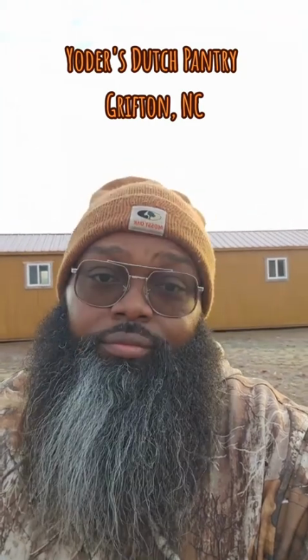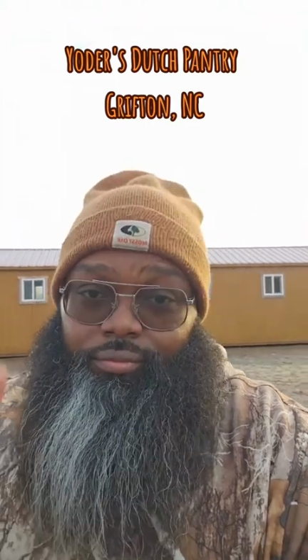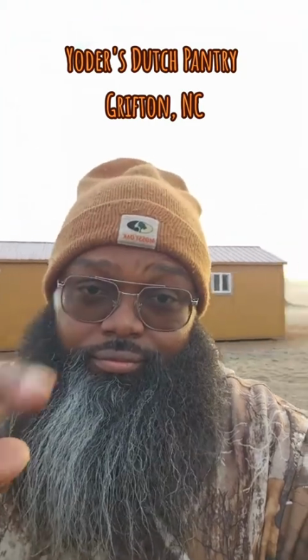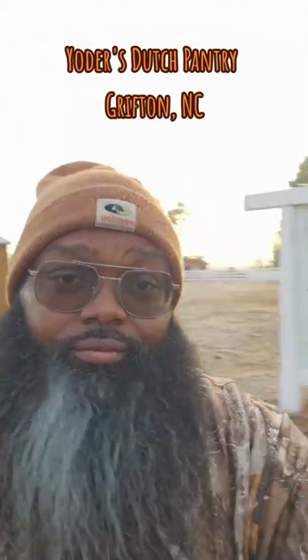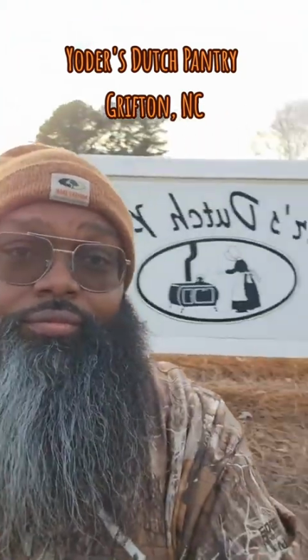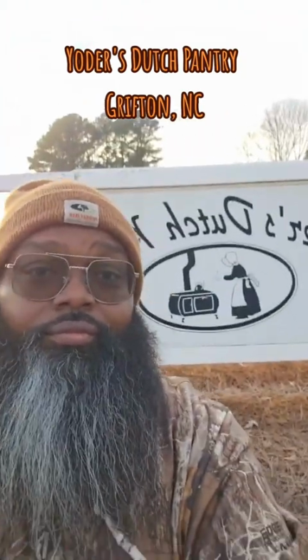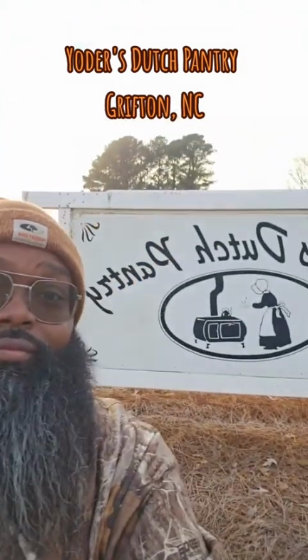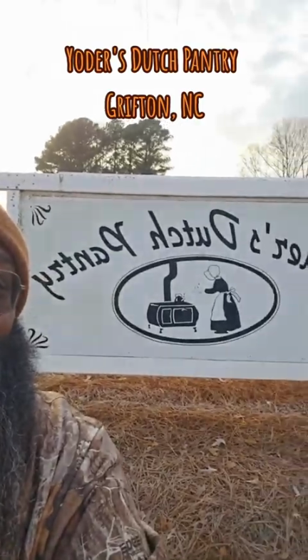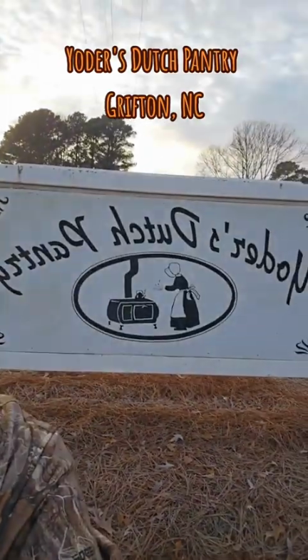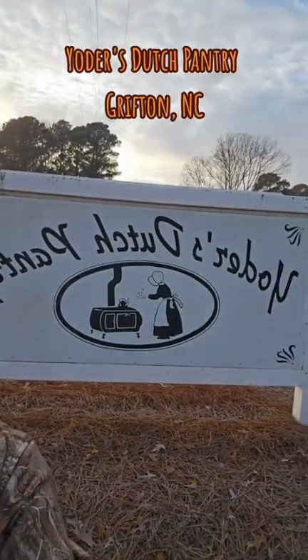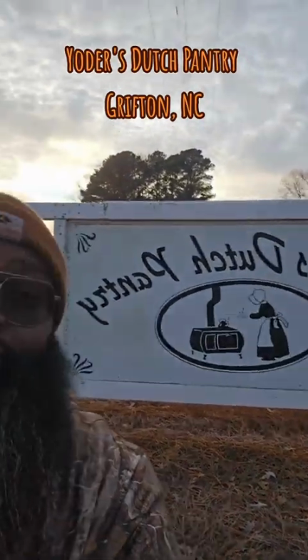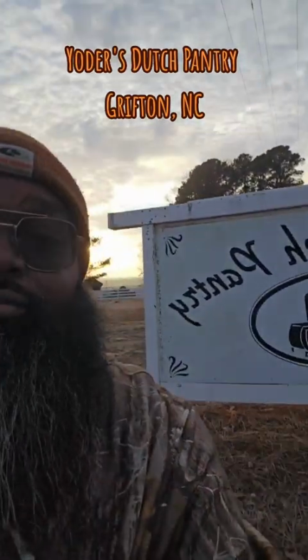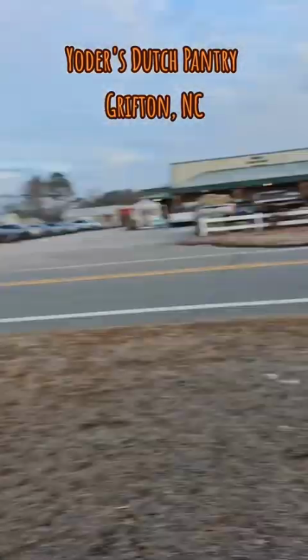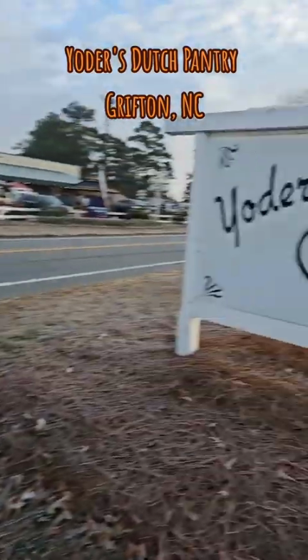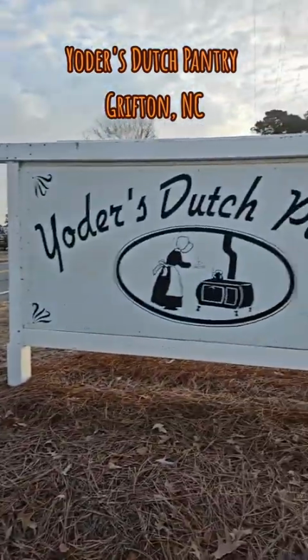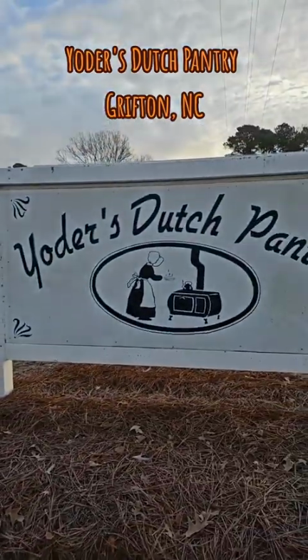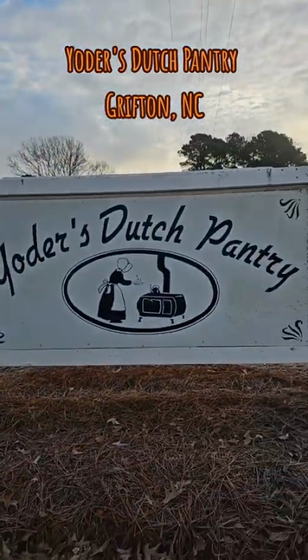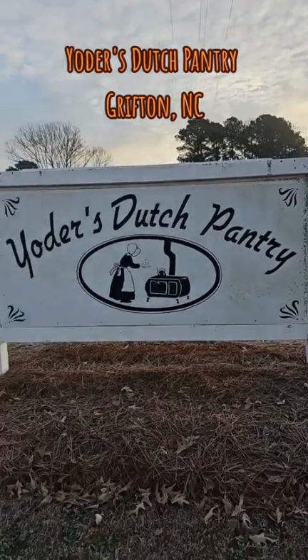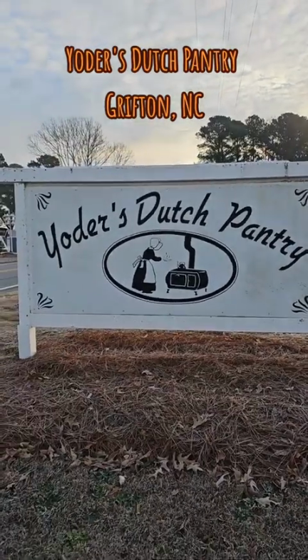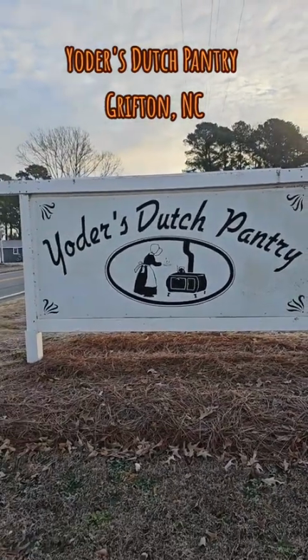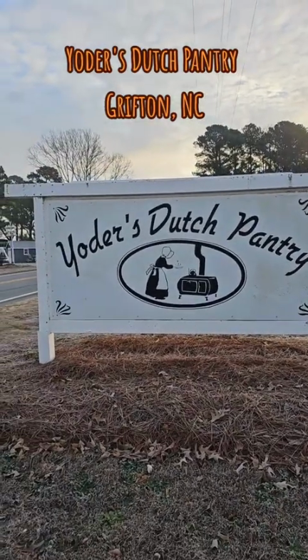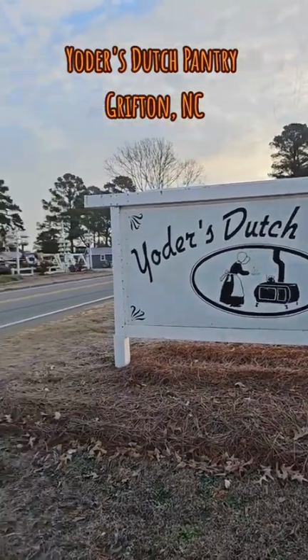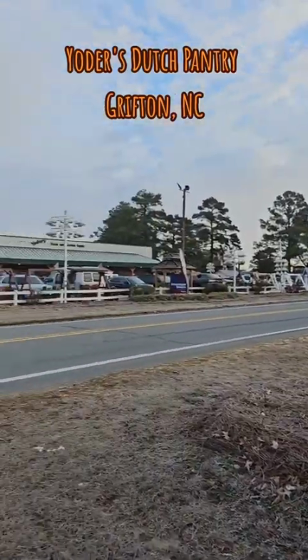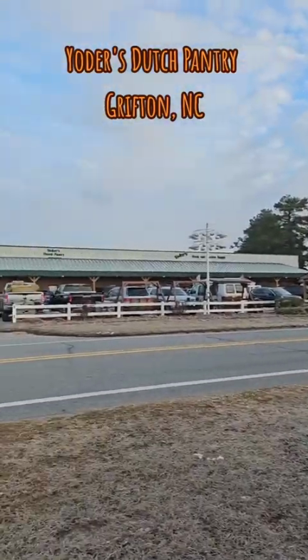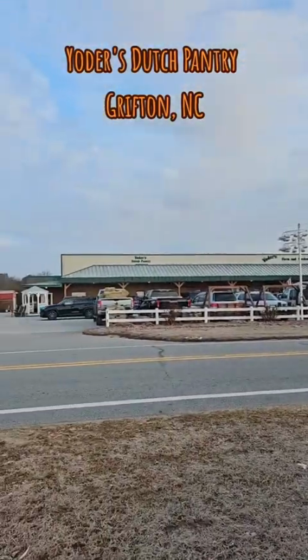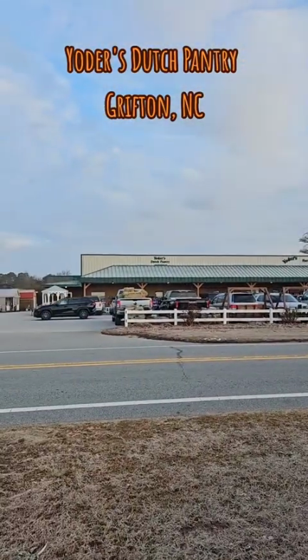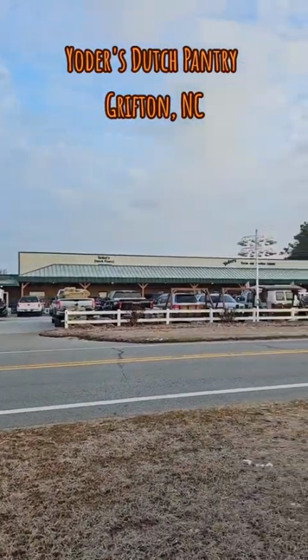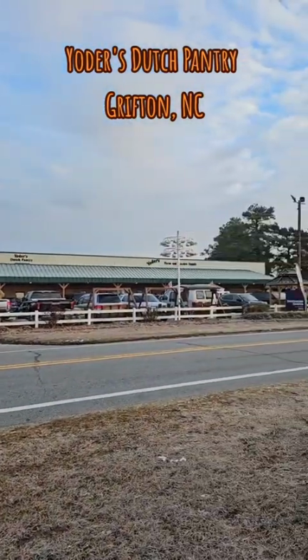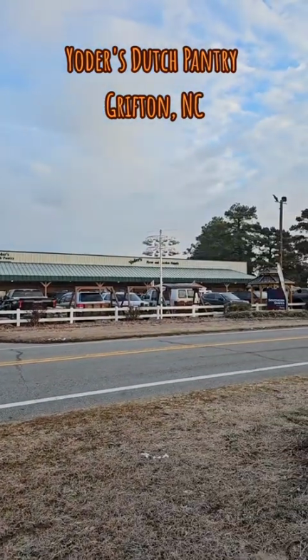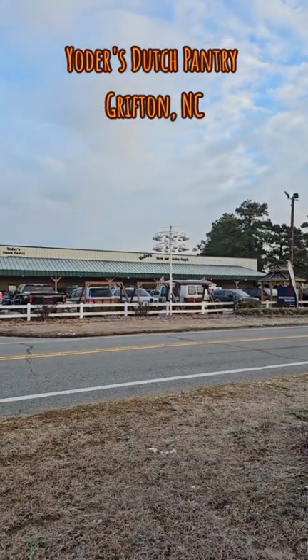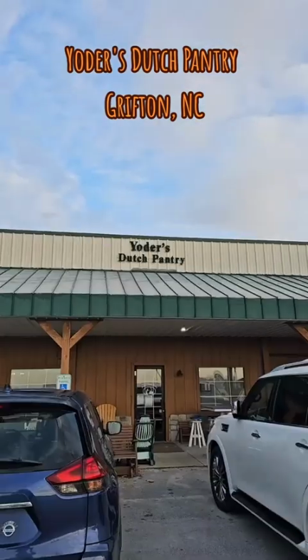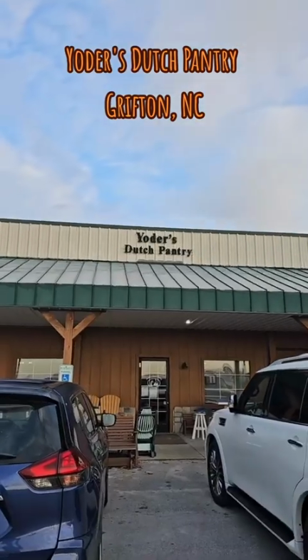Howdy y'all. Guess where I'm at today. If you ain't already read the title and this backwards sign here, I'm at the one and only, ta-da! Yoda's Dutch Pantry out there in Grifton, North Carolina. It's between Vance Burl and Grifton out there on 118, but if you from the area, you know what I'm talking about.